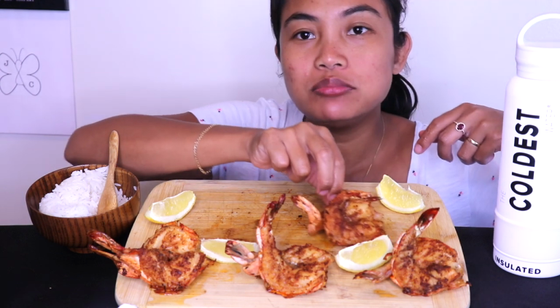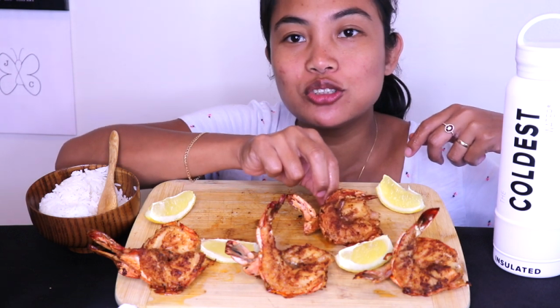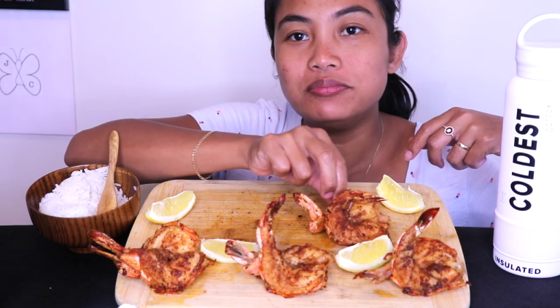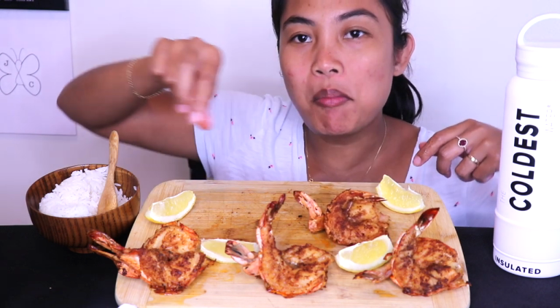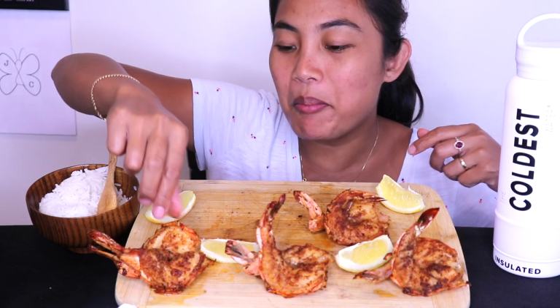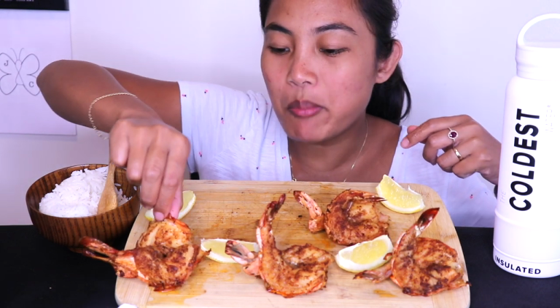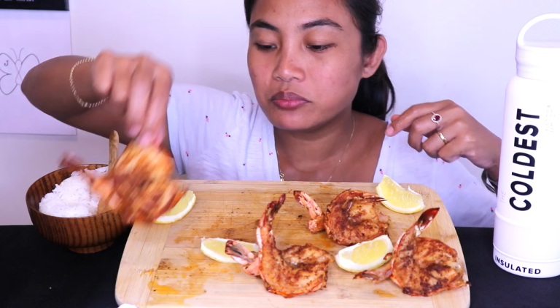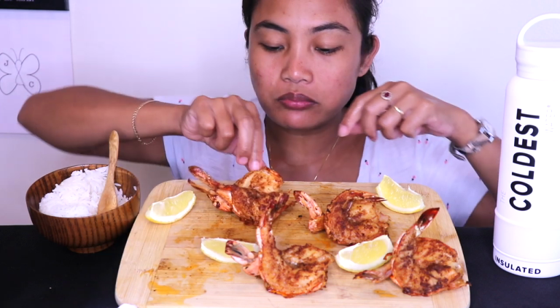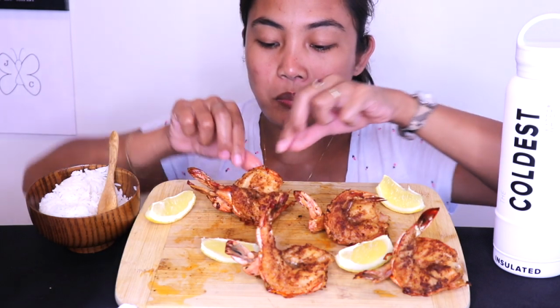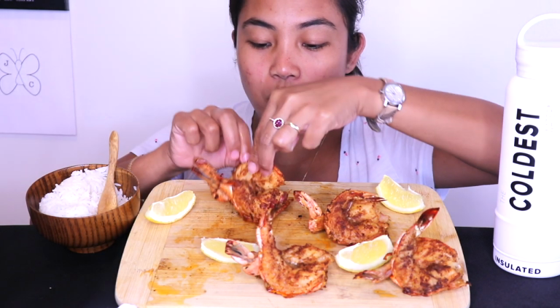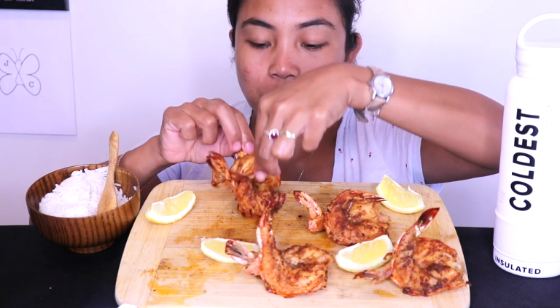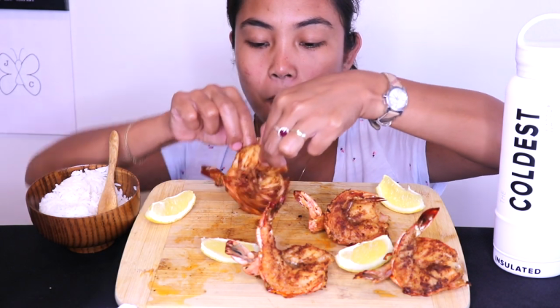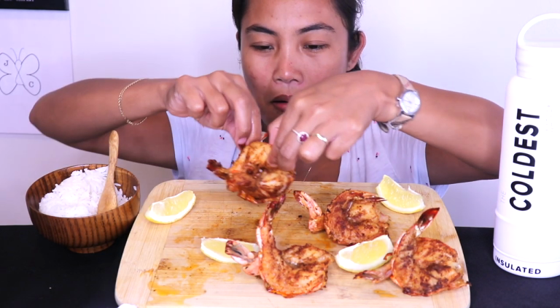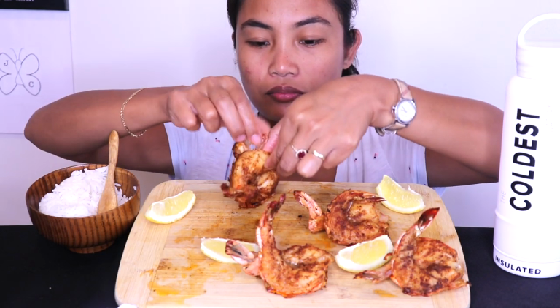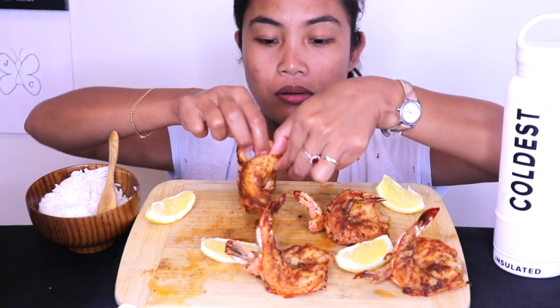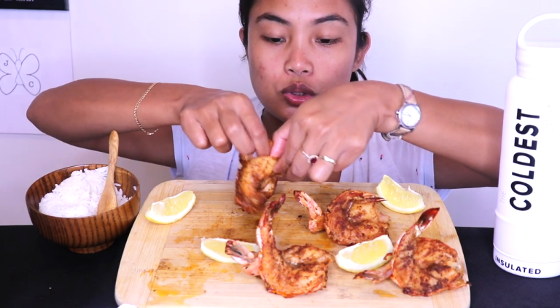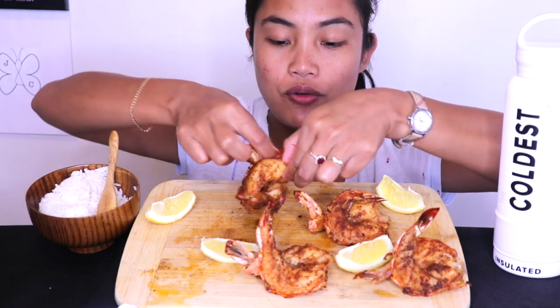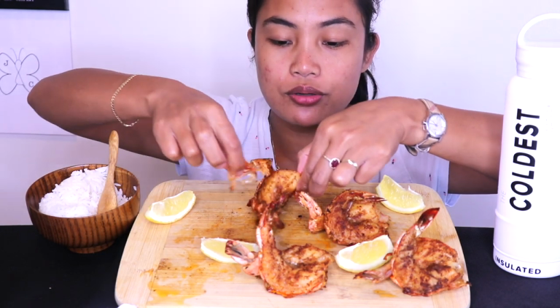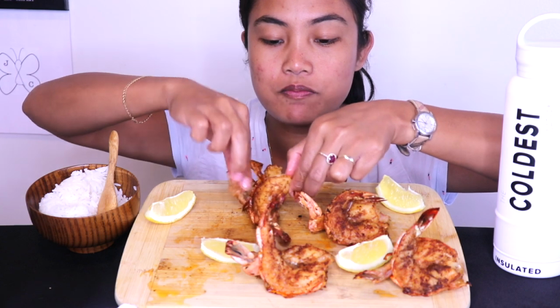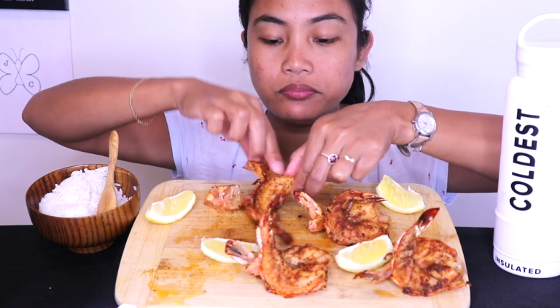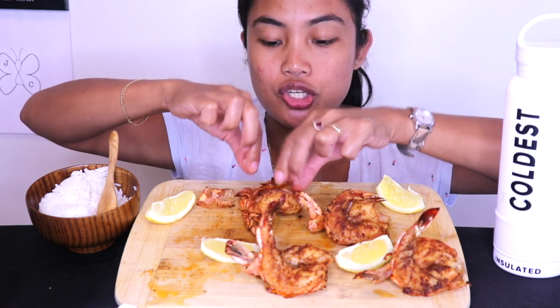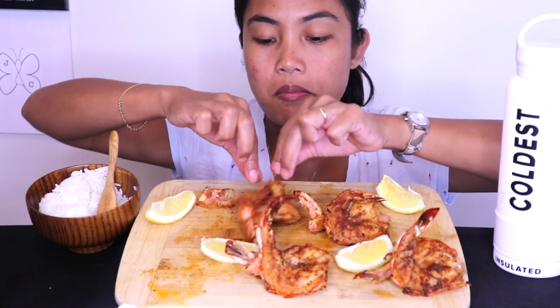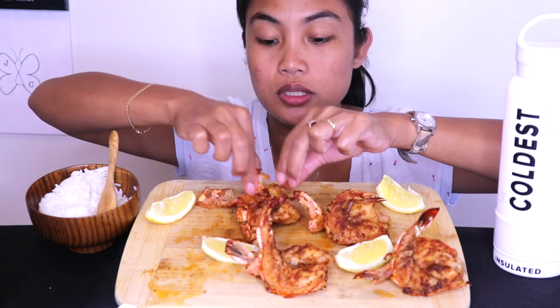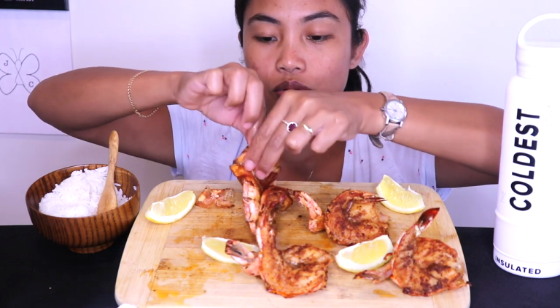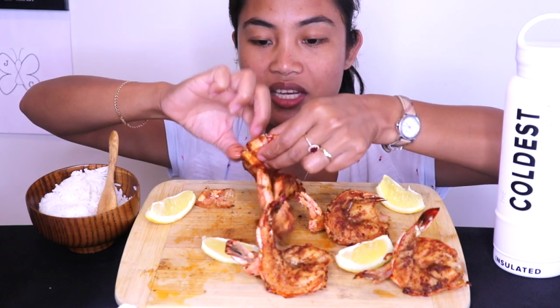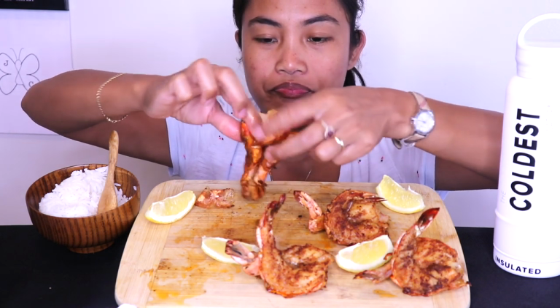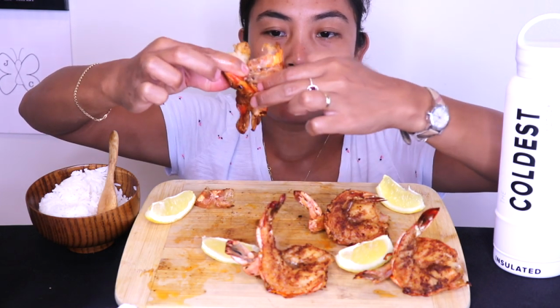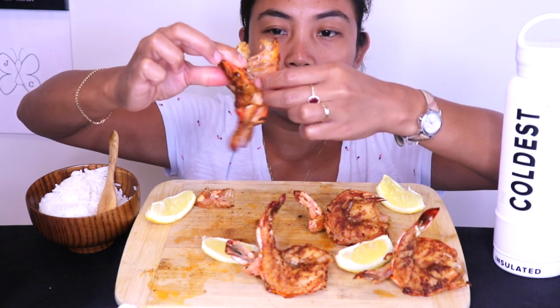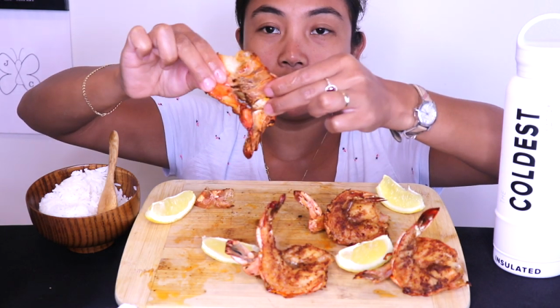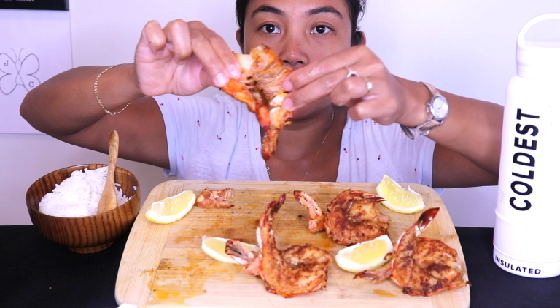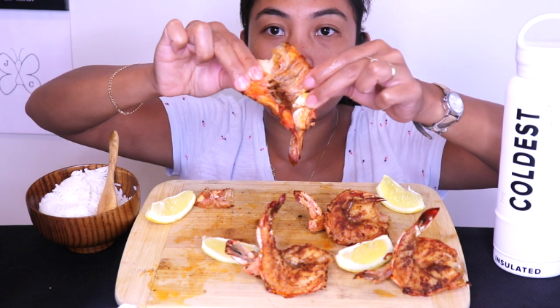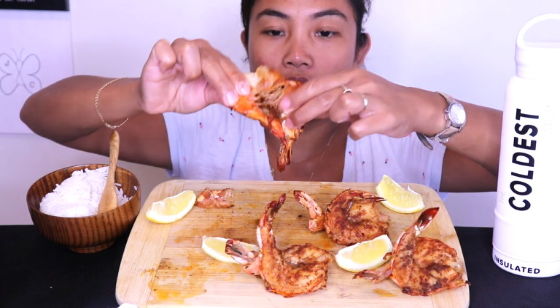This is so good, because when you overcook this, the shell will stick to the meat. But if you don't, they just come out like that.